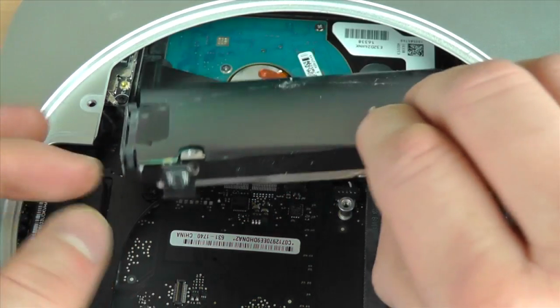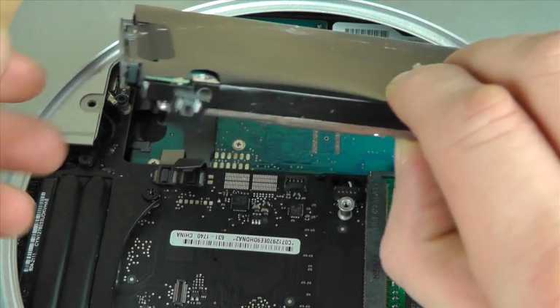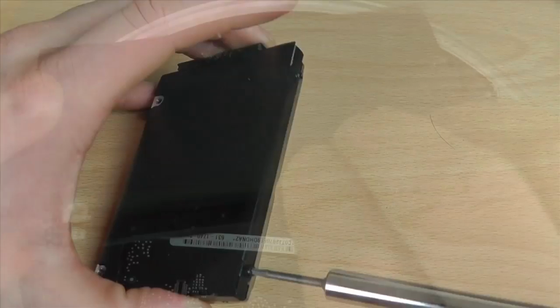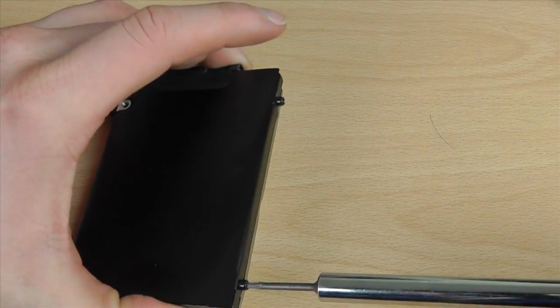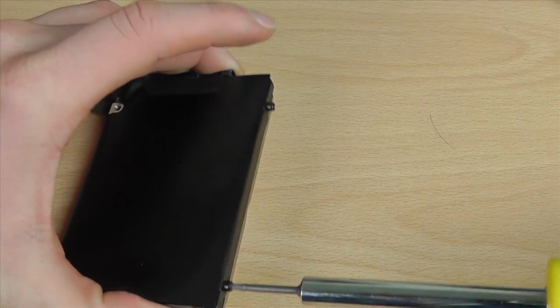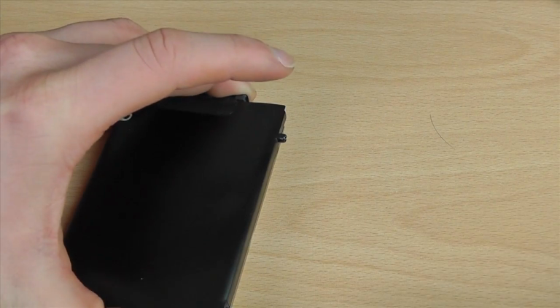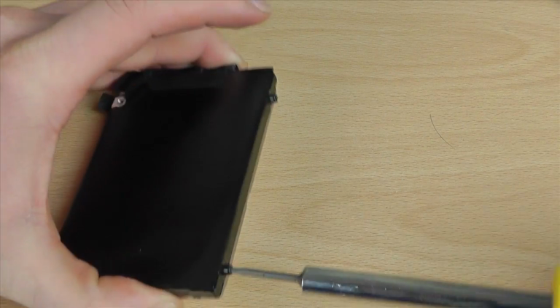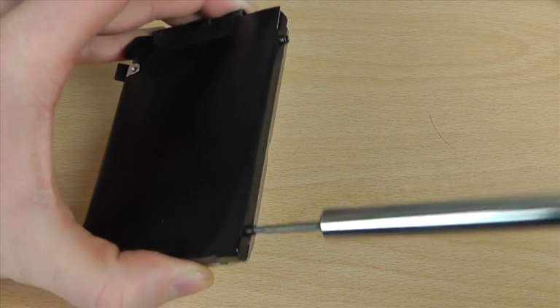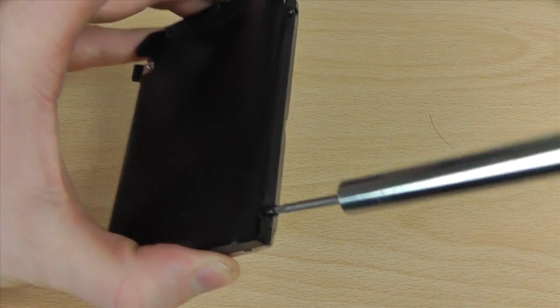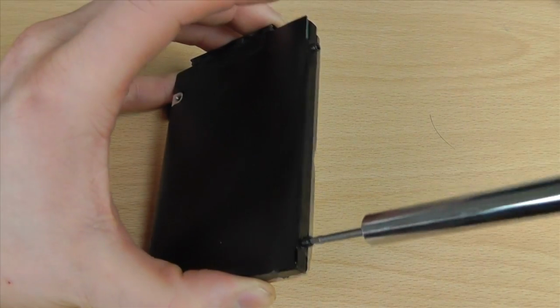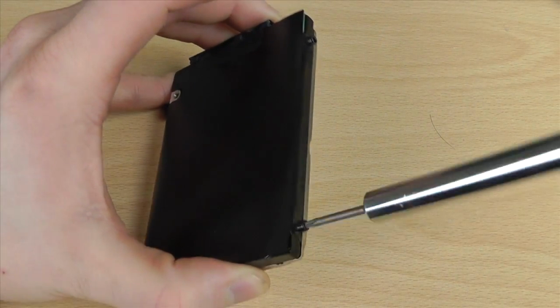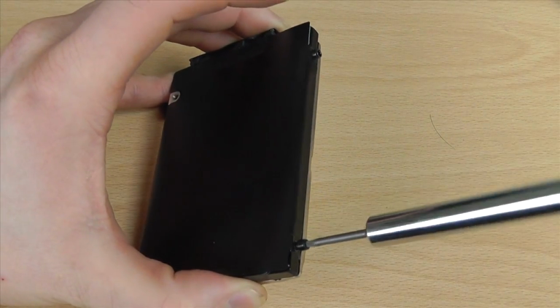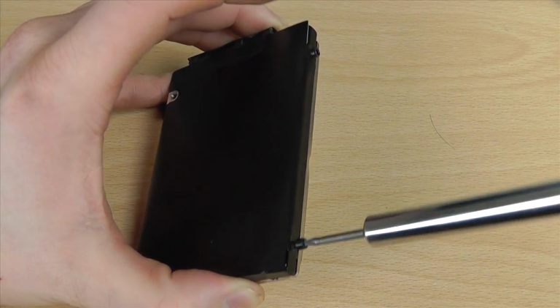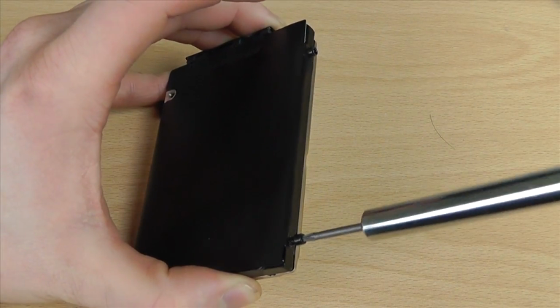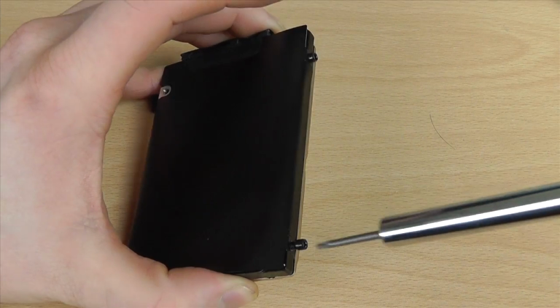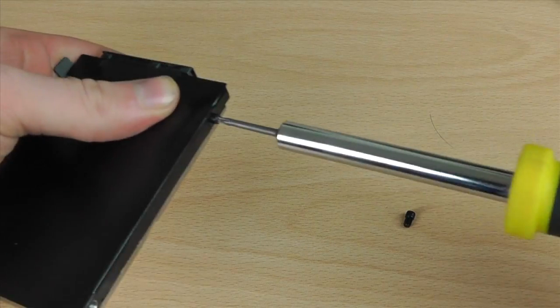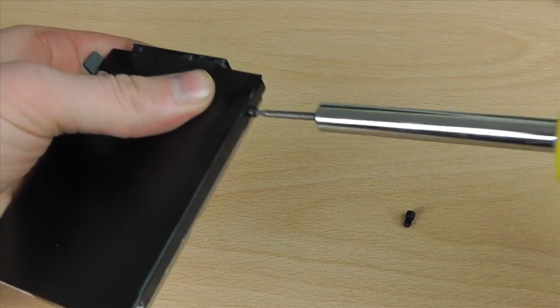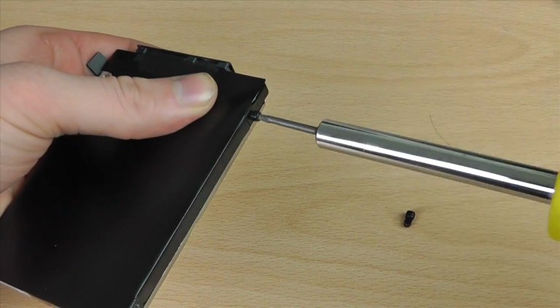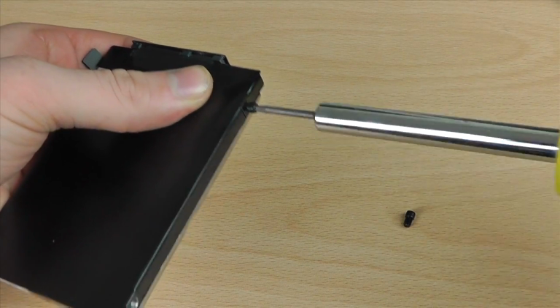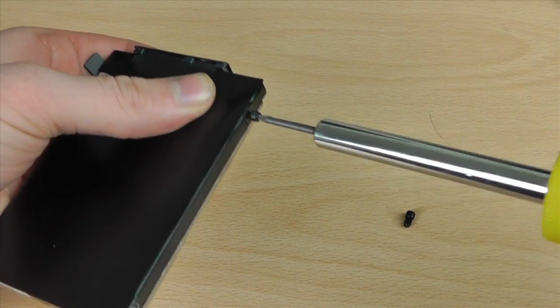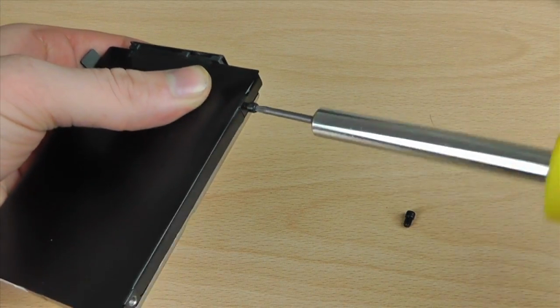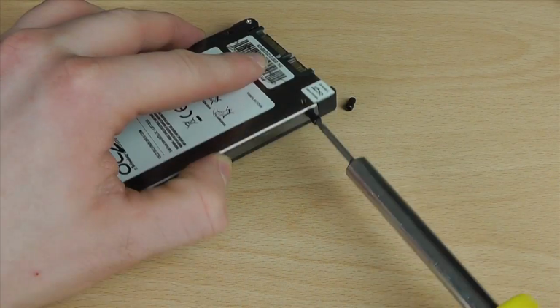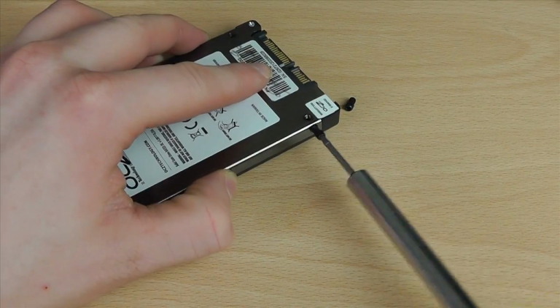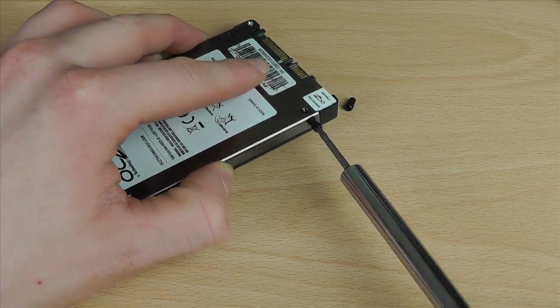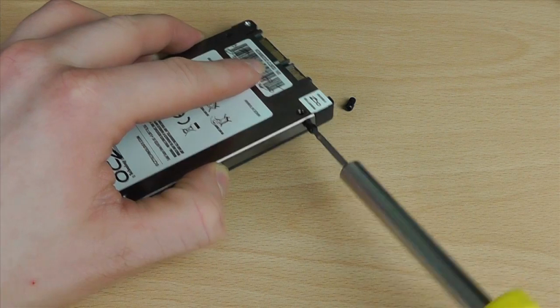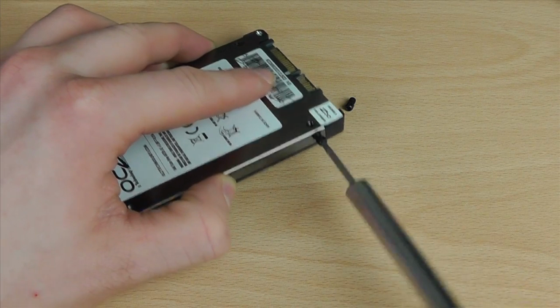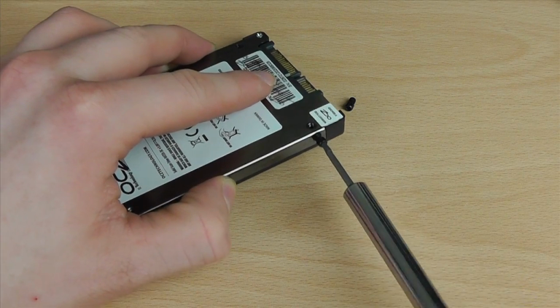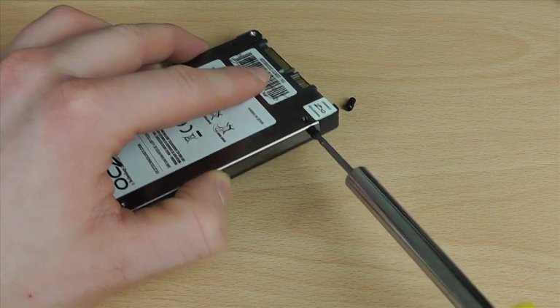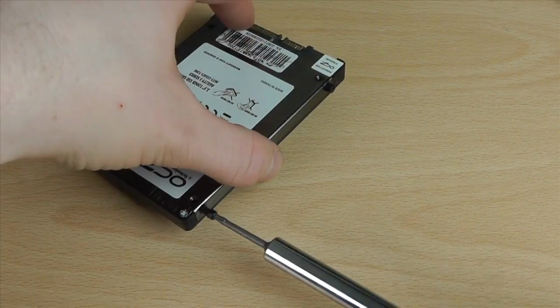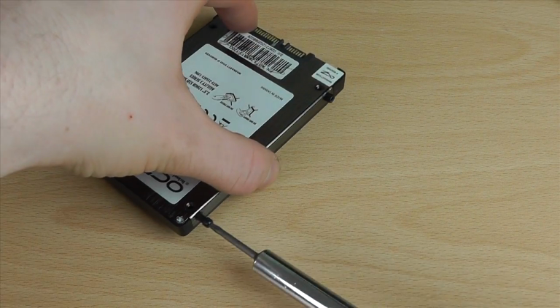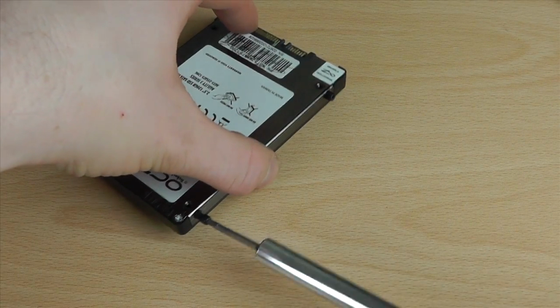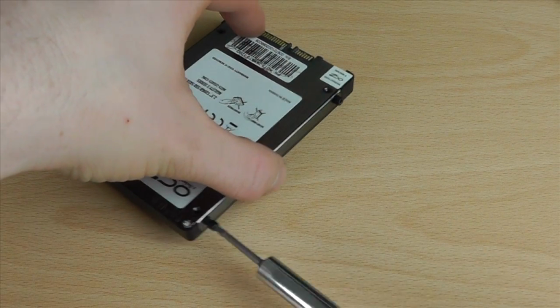There are a couple of steps involved with changing this over. First we need to take out the screws on the original hard drive — there are only two, and I'll show you why in a second. Once we've taken these off, we need to attach them onto the SSD ready to go back in.